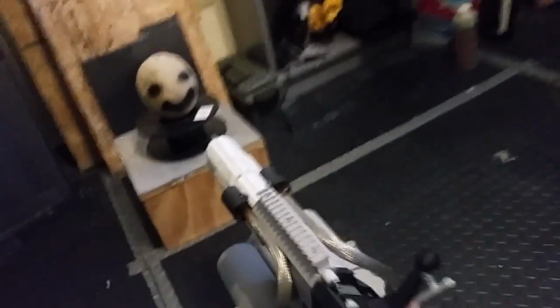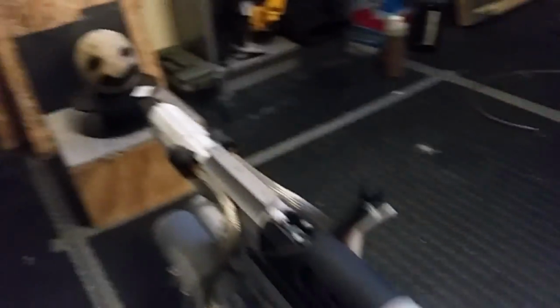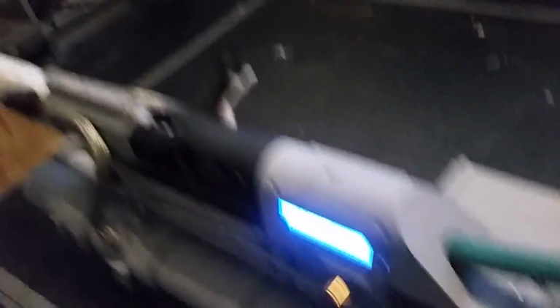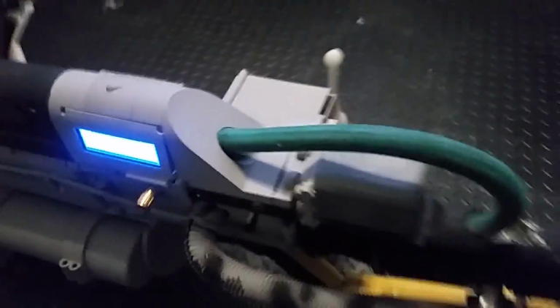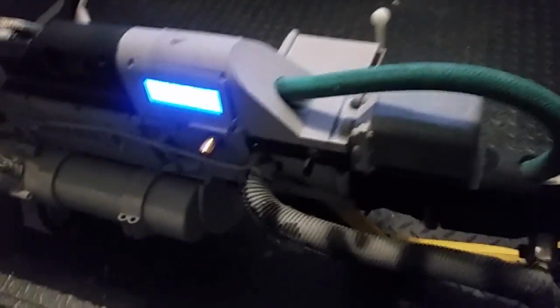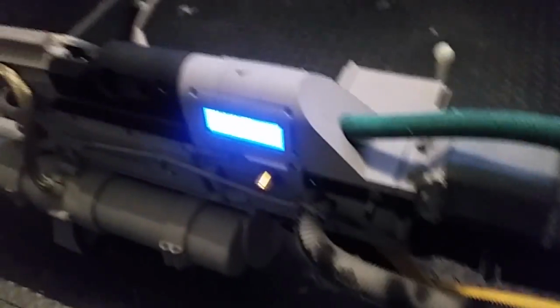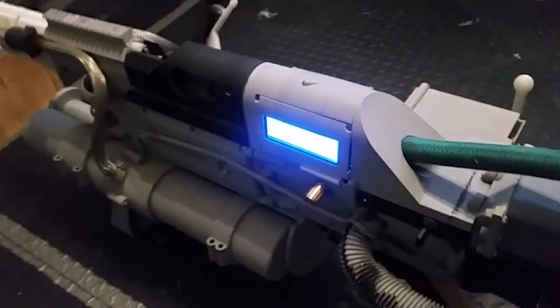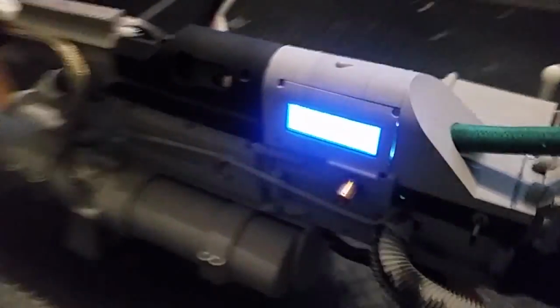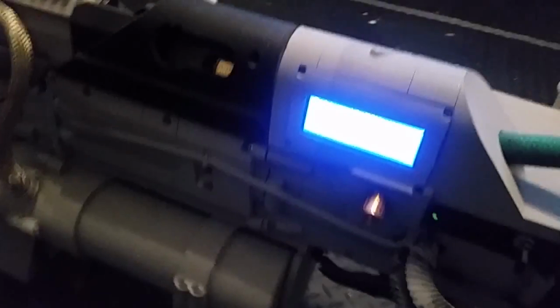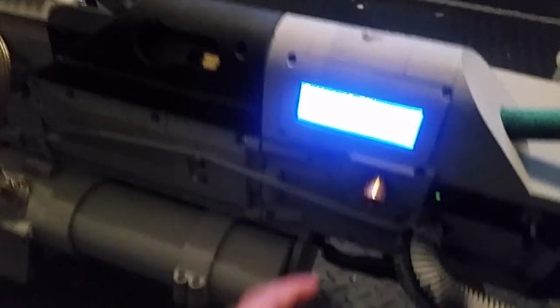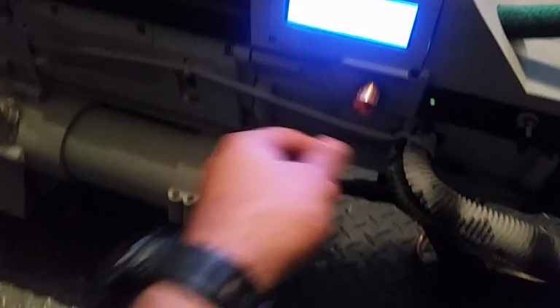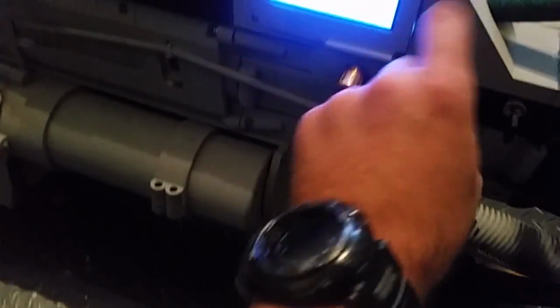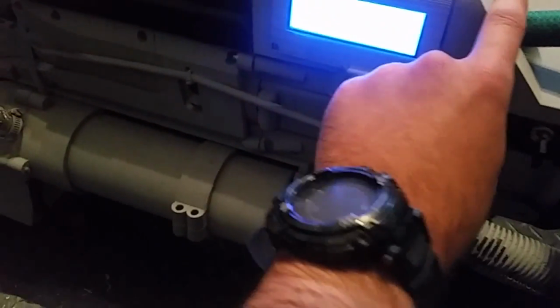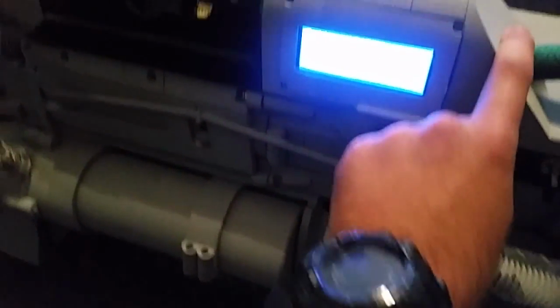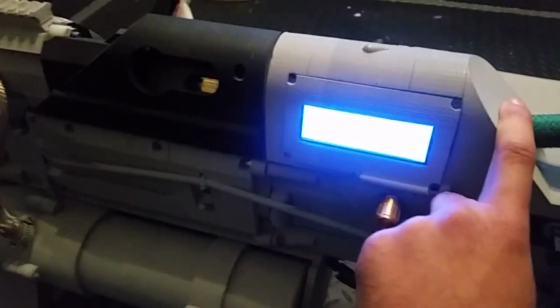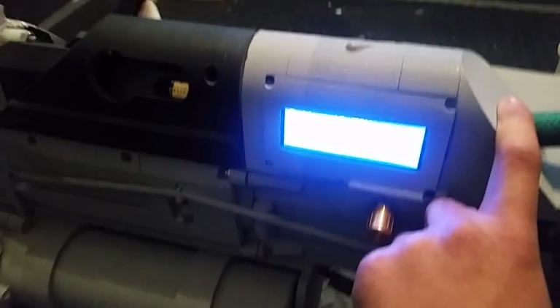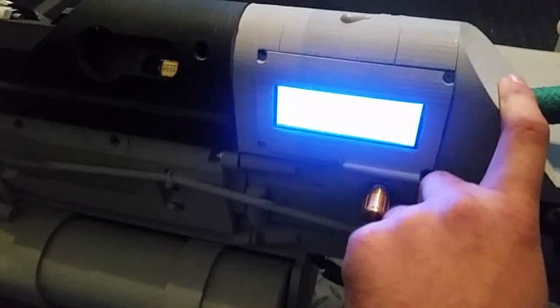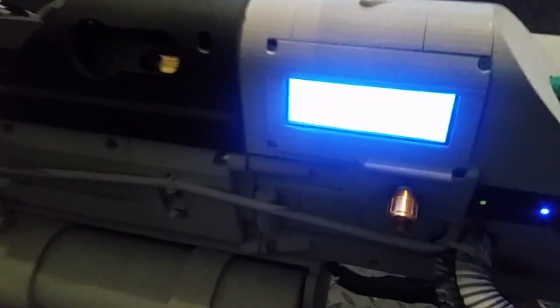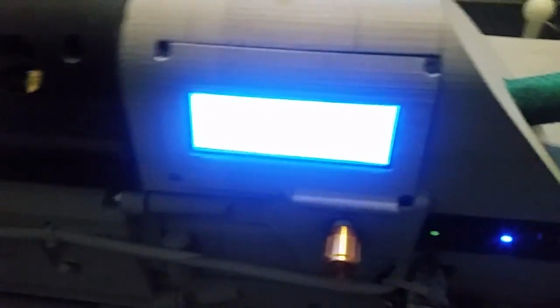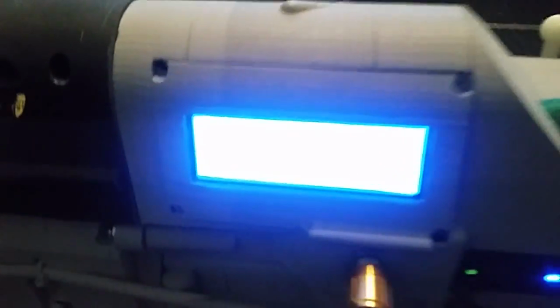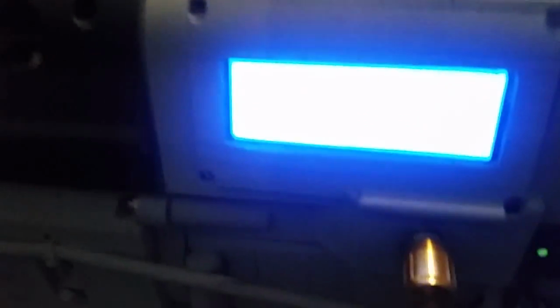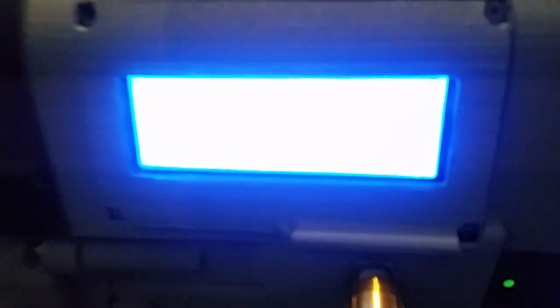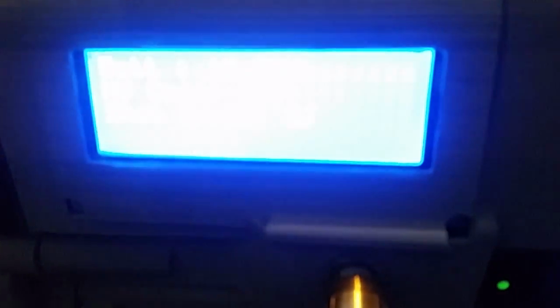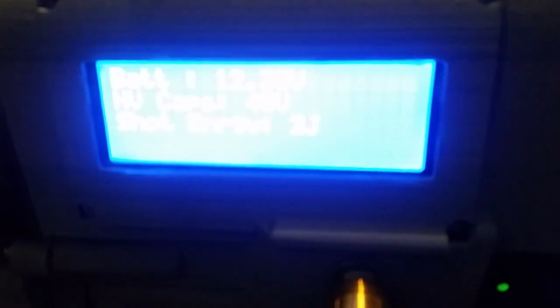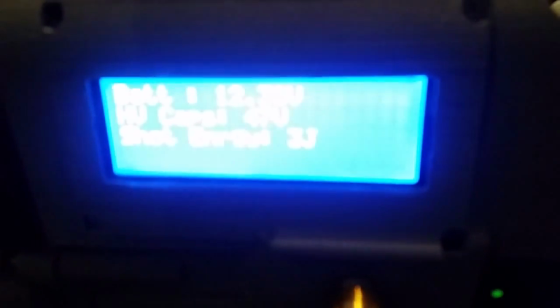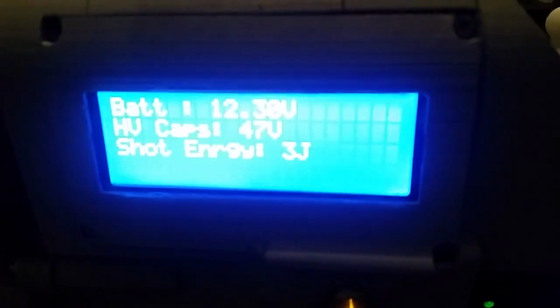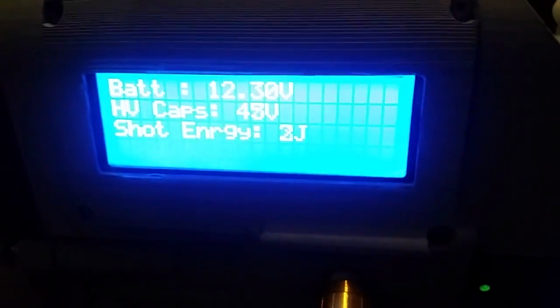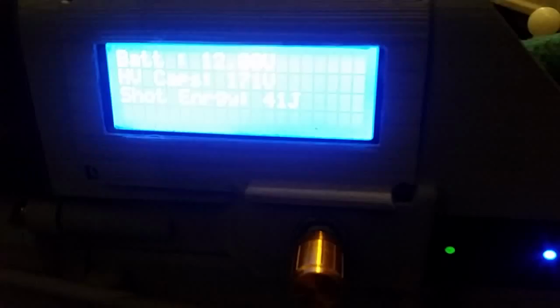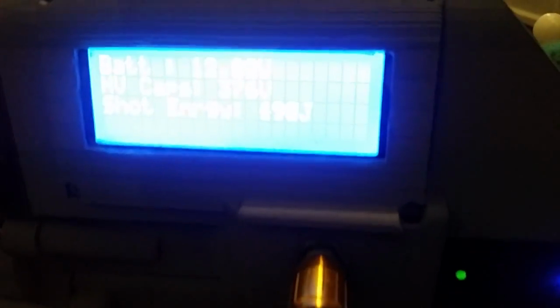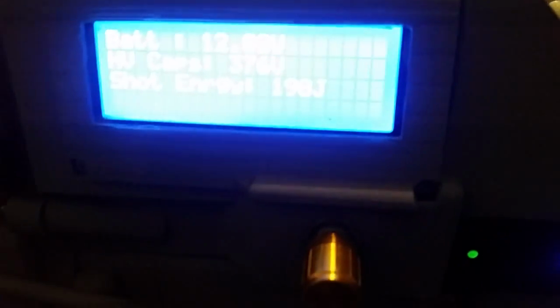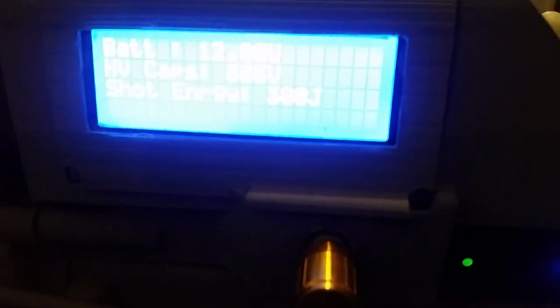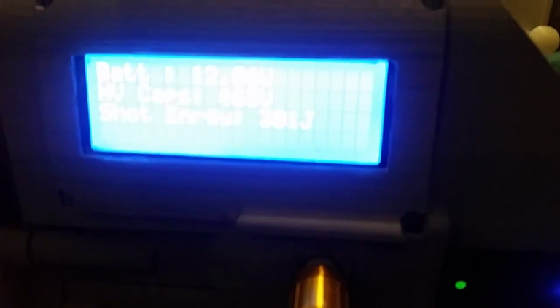All right, and now we'll begin the charging. So we're going to turn the inverter on. All right, here we go — we are charging again.